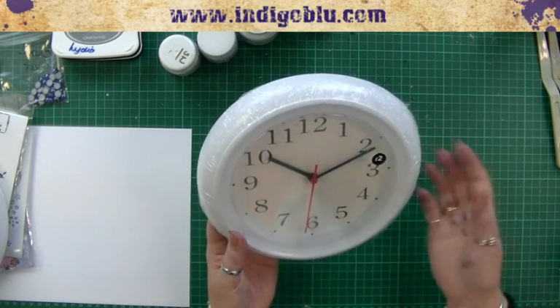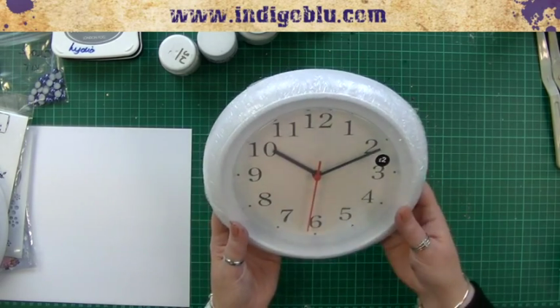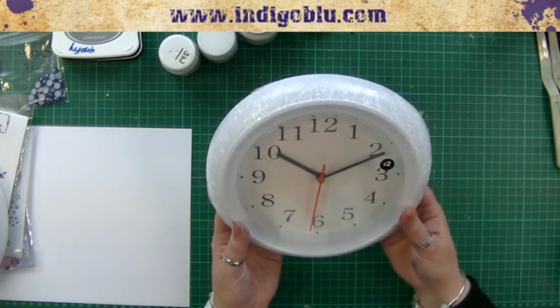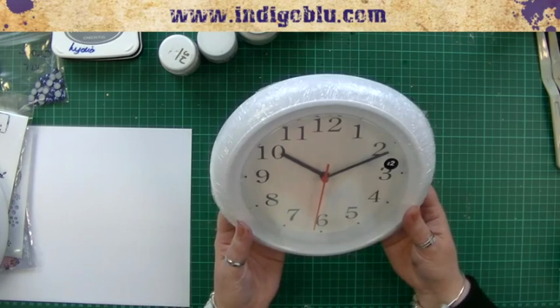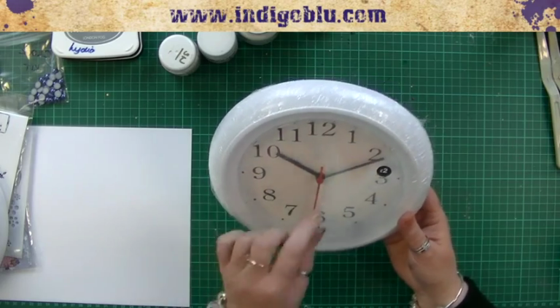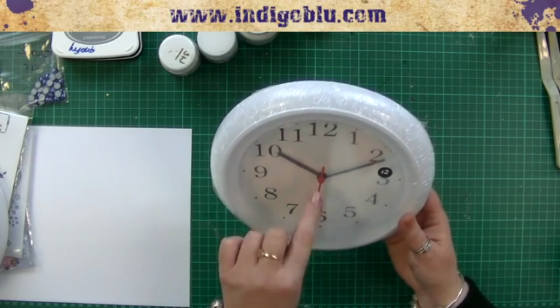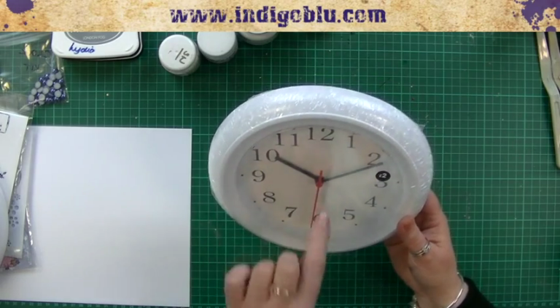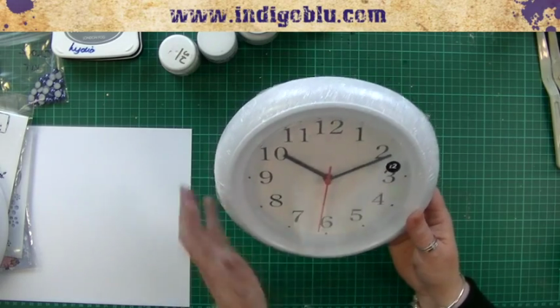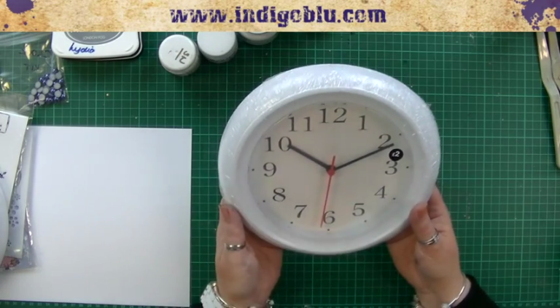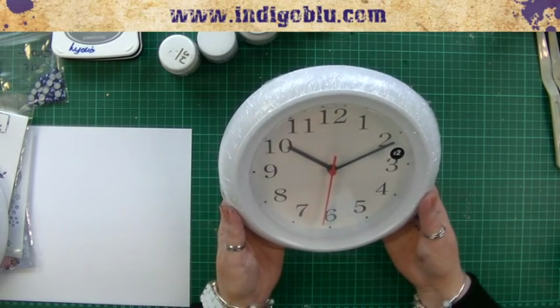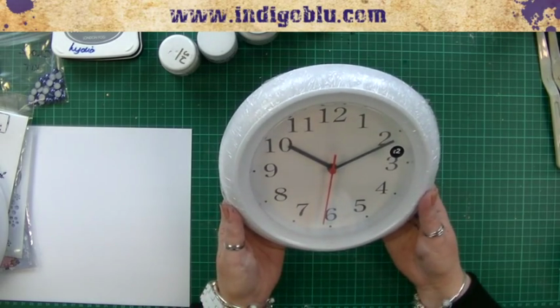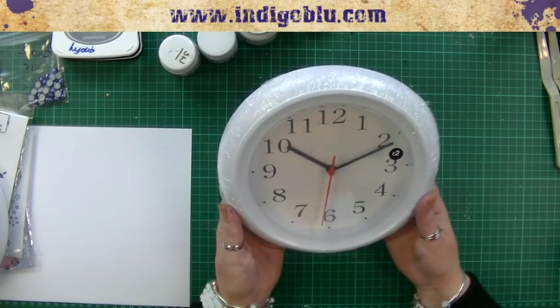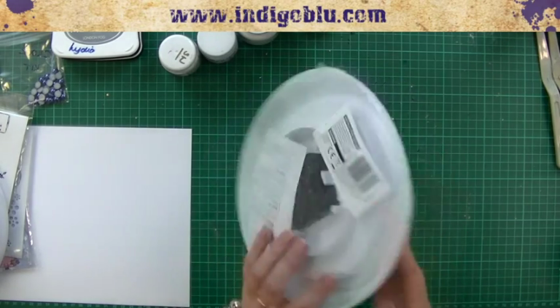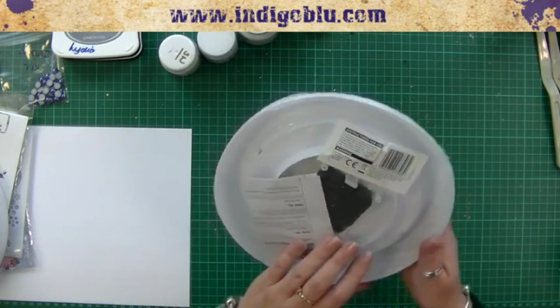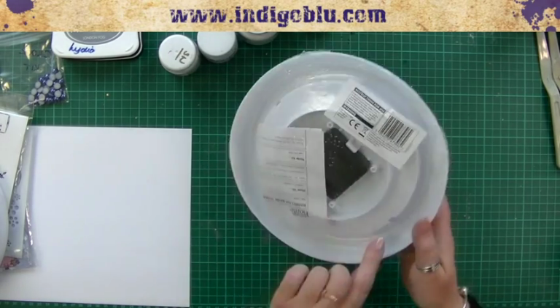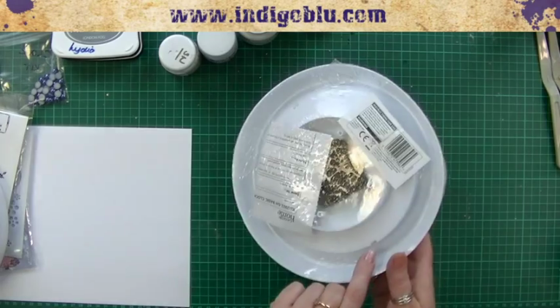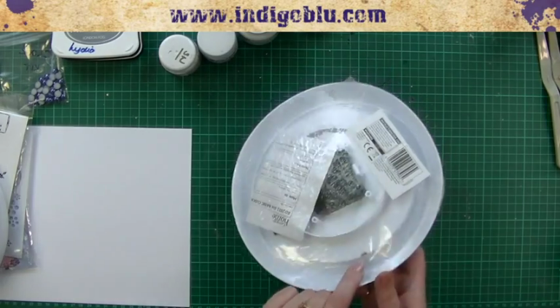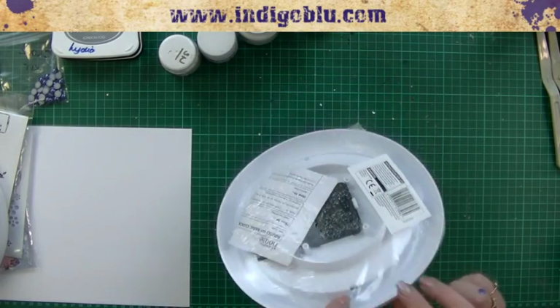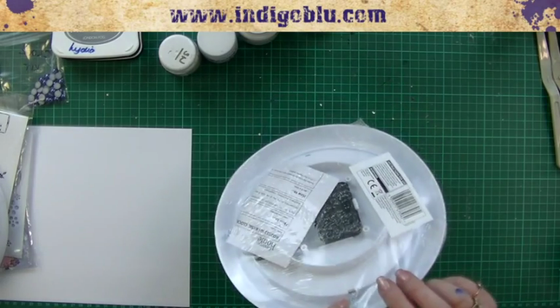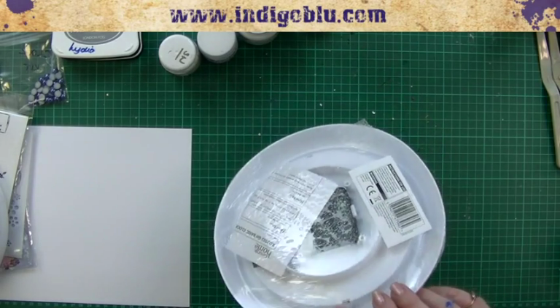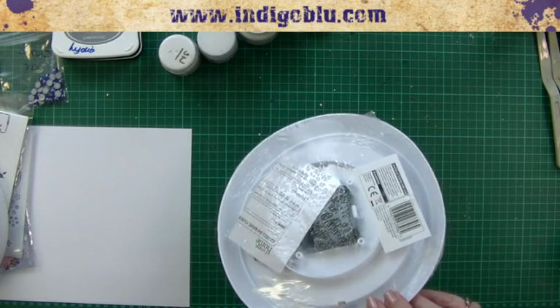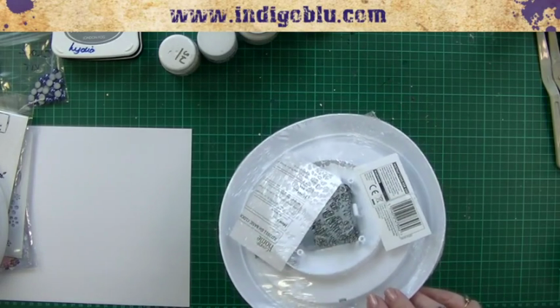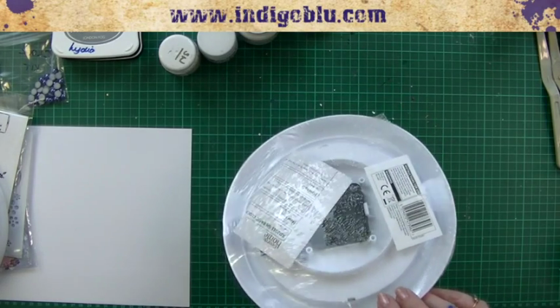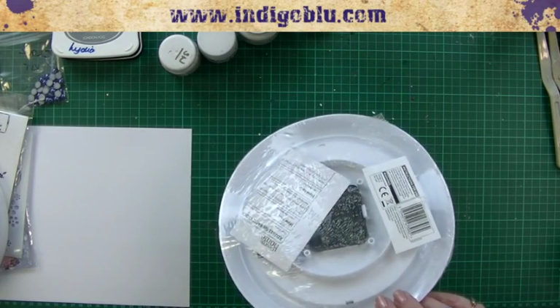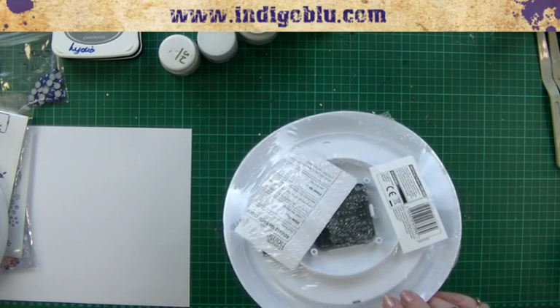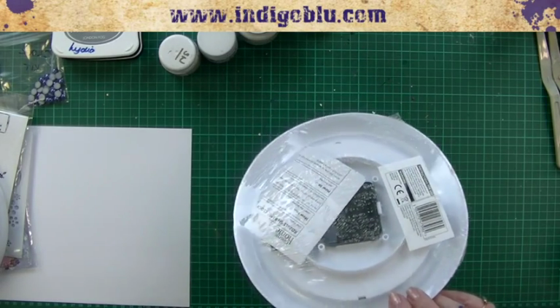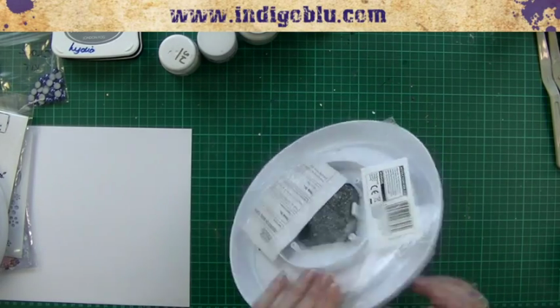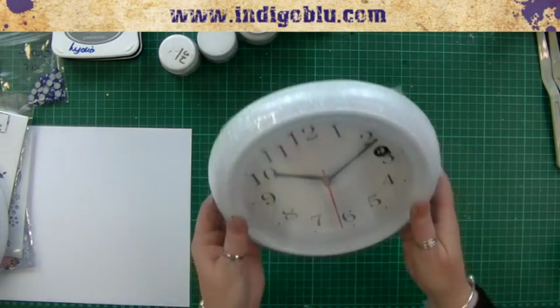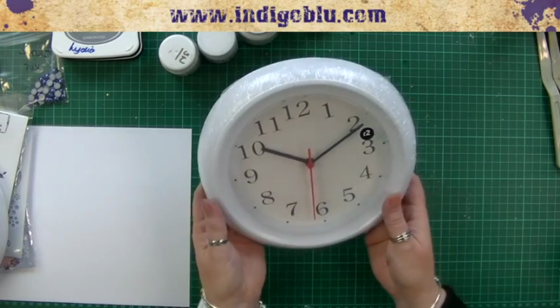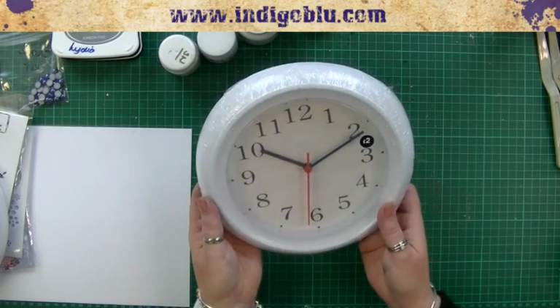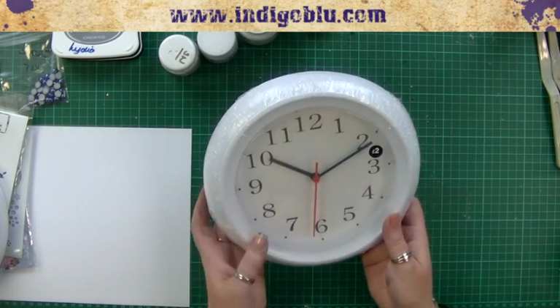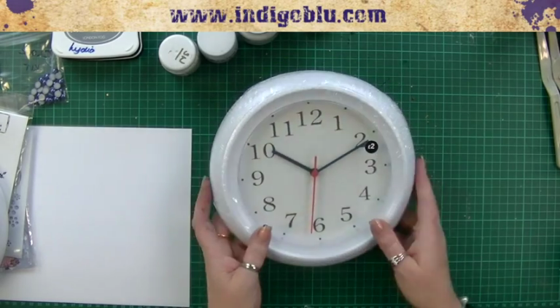They're not normally all screwed together. In fact, this one's just got little release tabs, which you just push with a pair of pliers or something. So we'll do that and then we'll be right back.